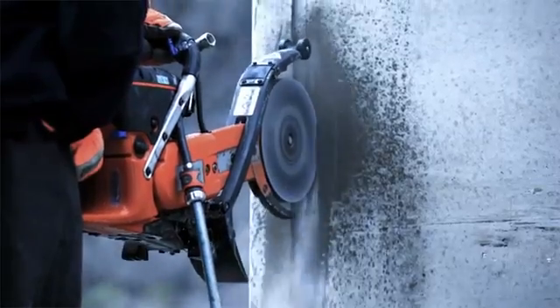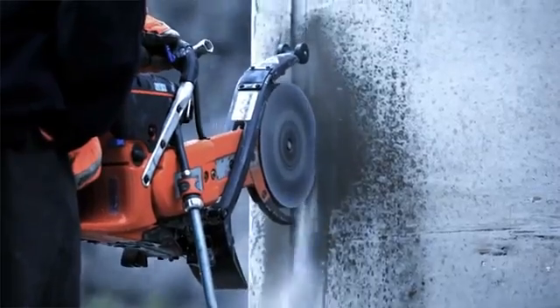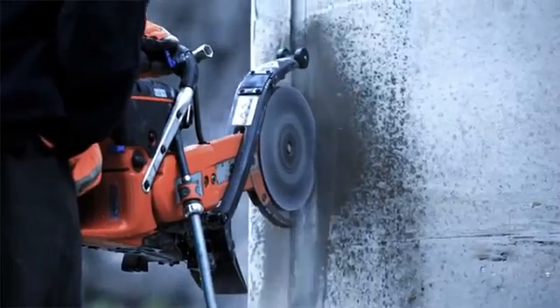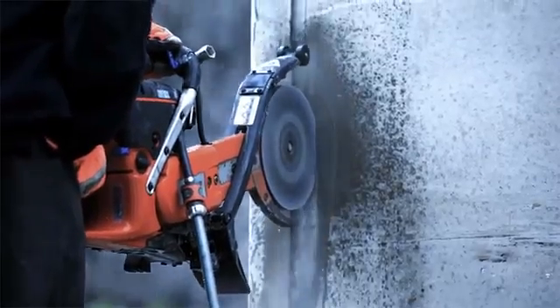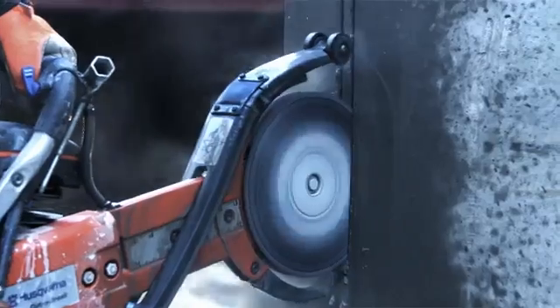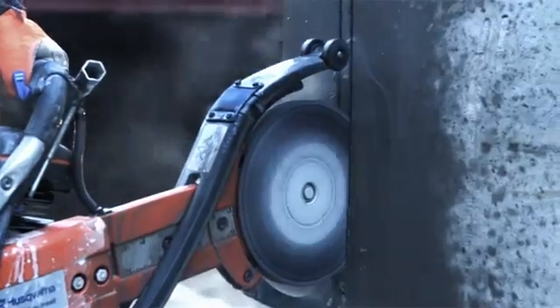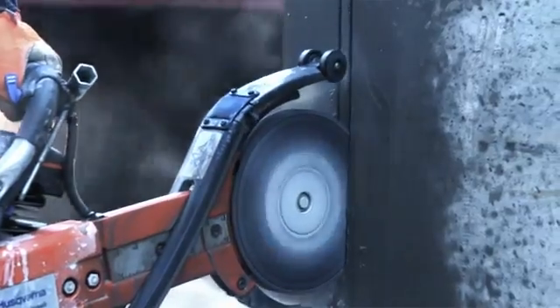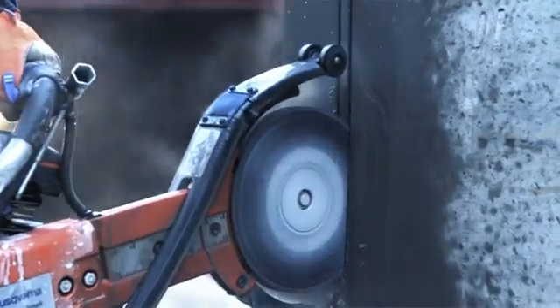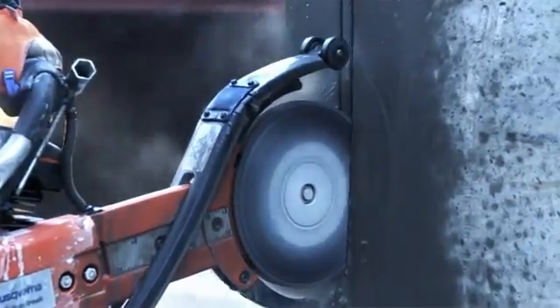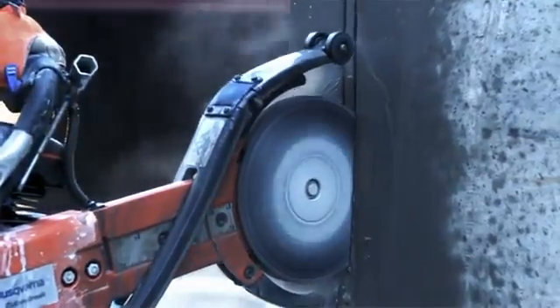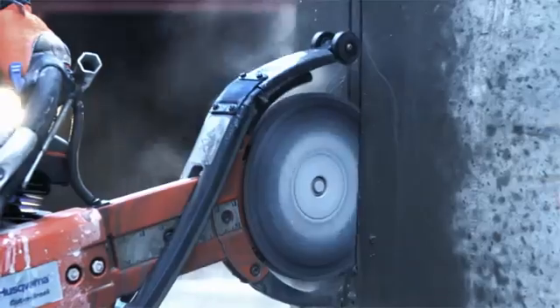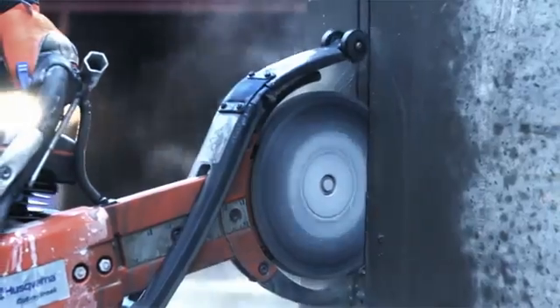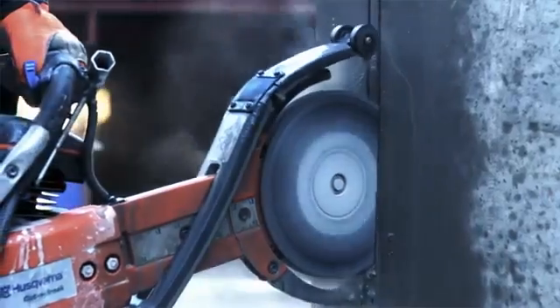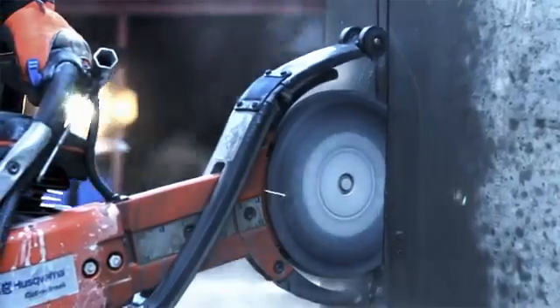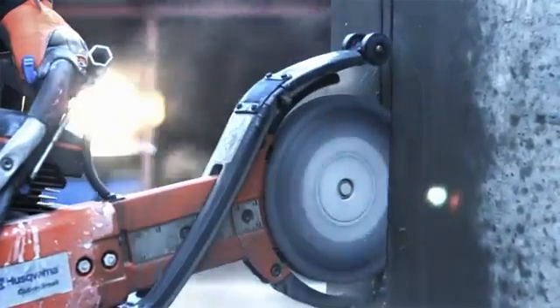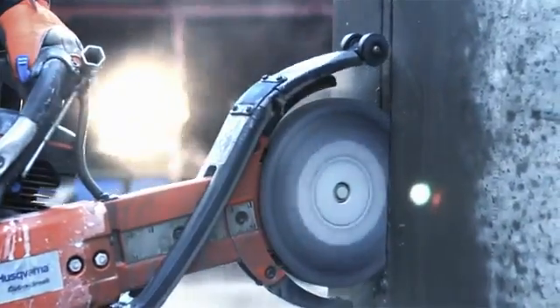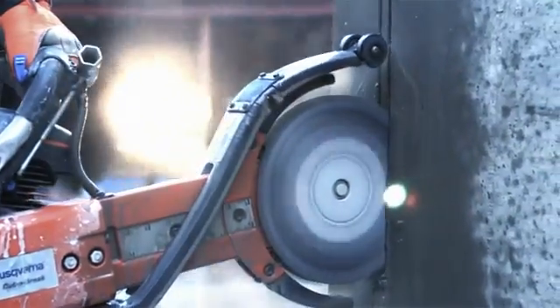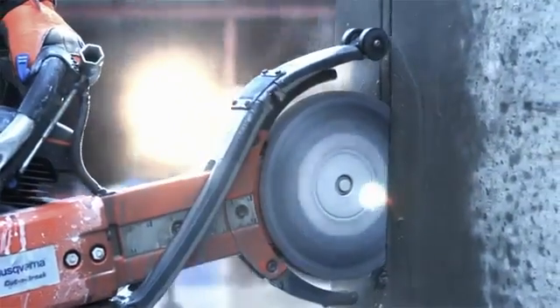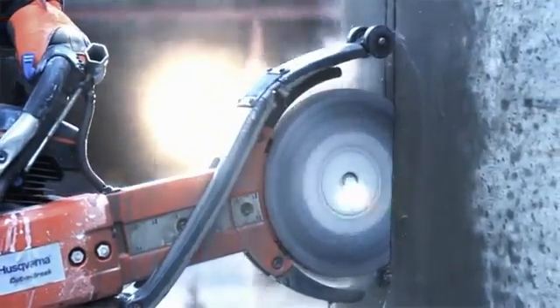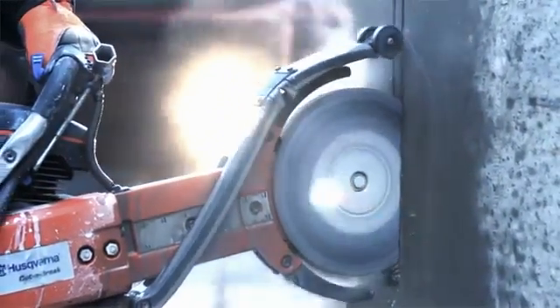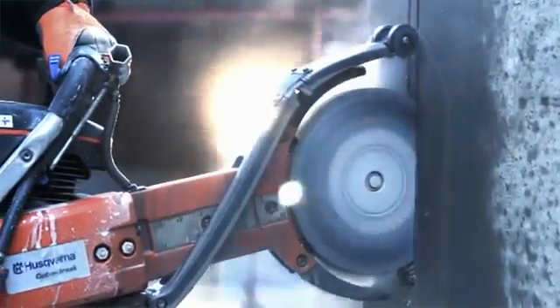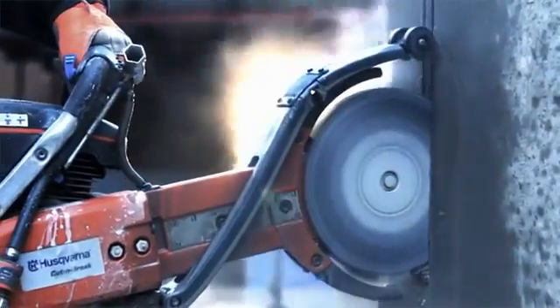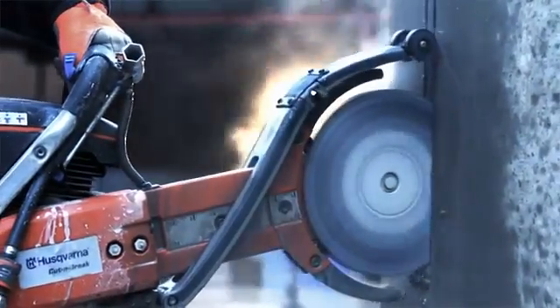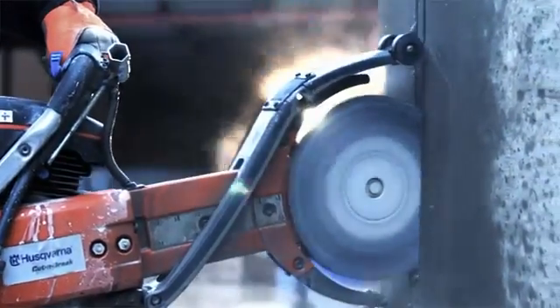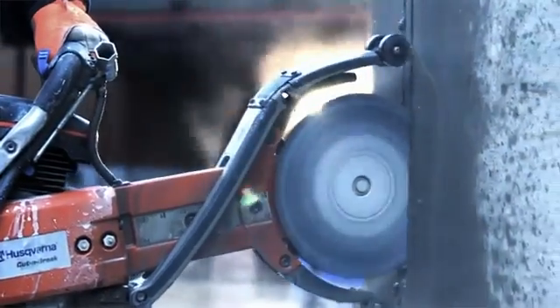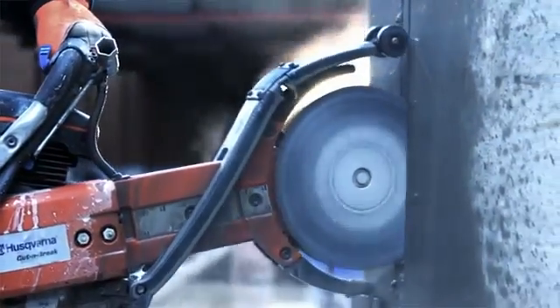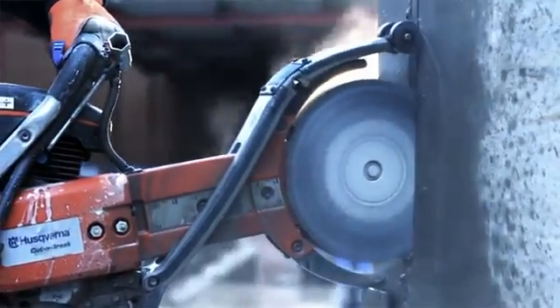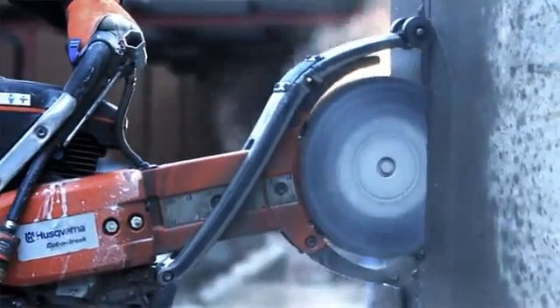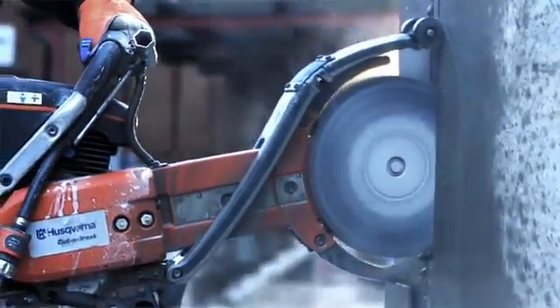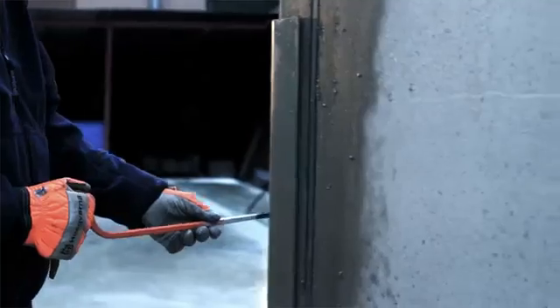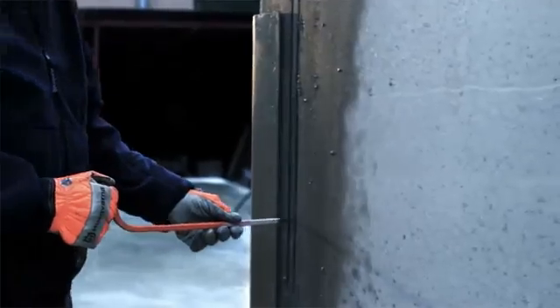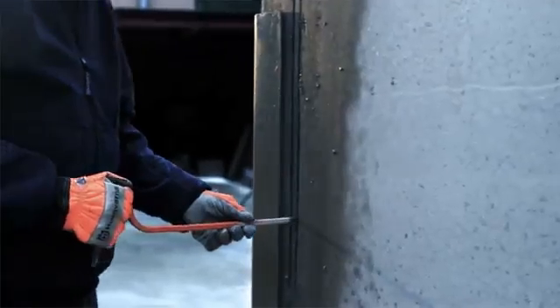The Cut & Brake method allows the user to cut in stages through walls up to 400mm thick. After each cut, a core is formed thanks to the cutter's twin blades.